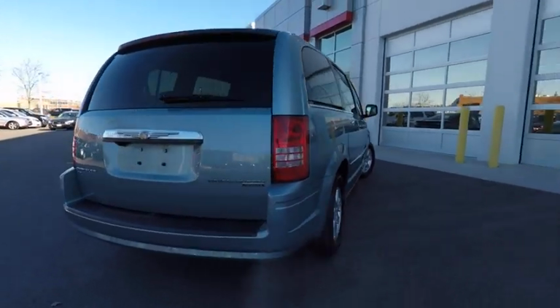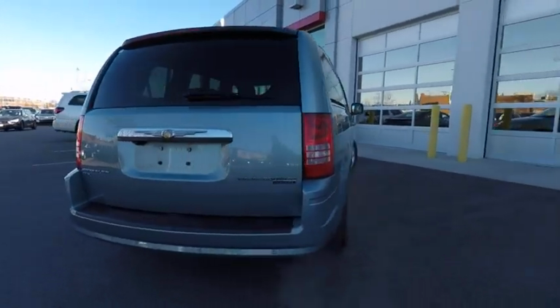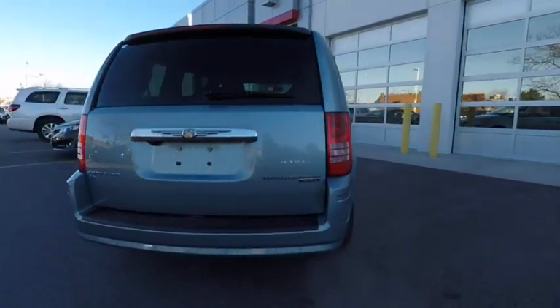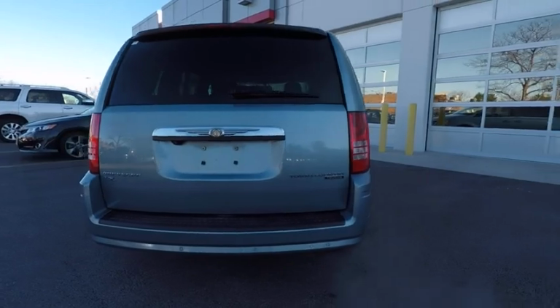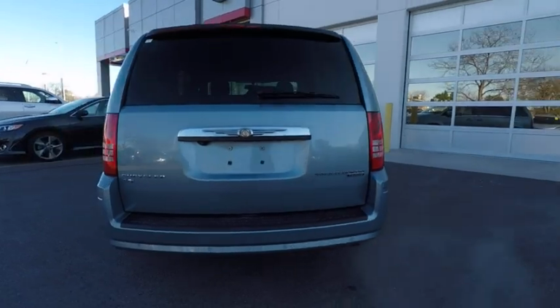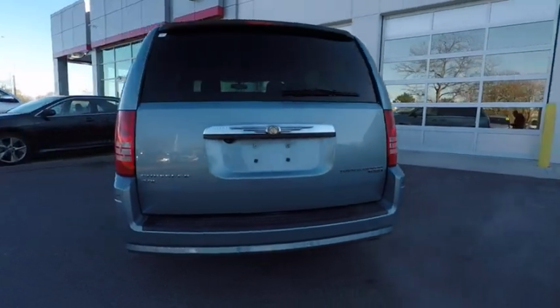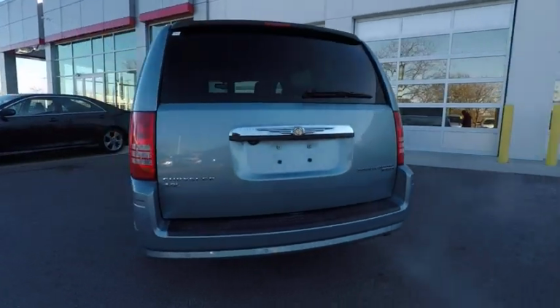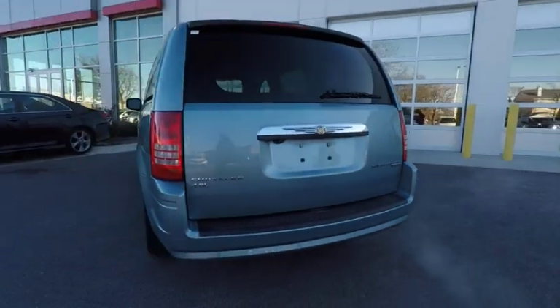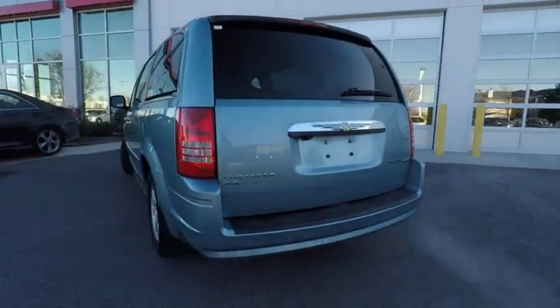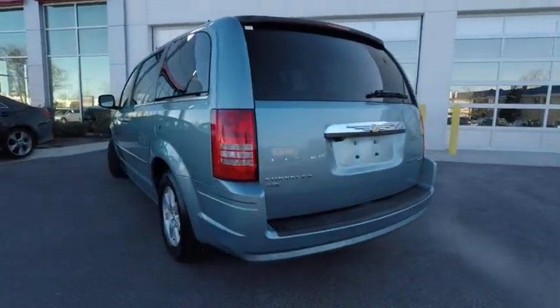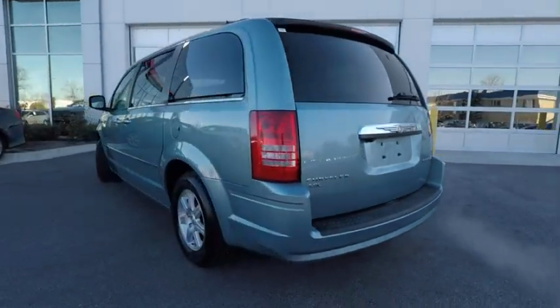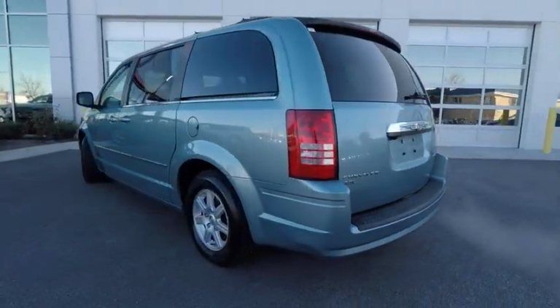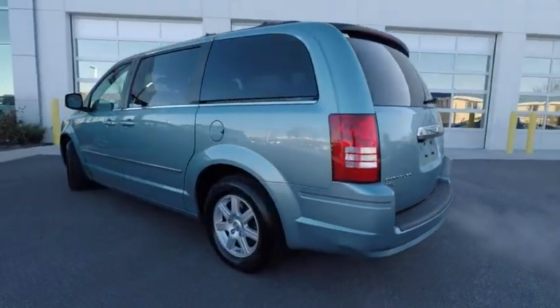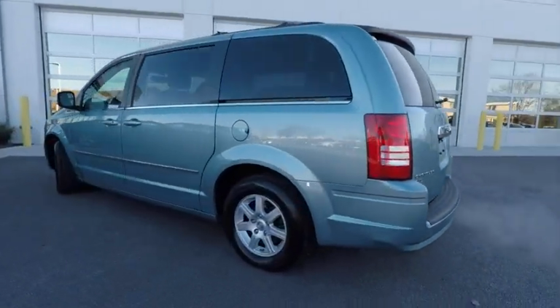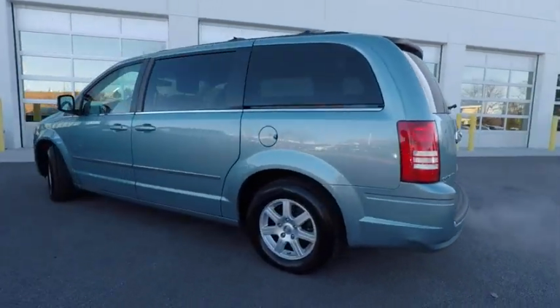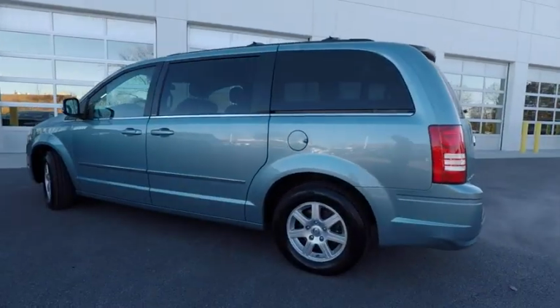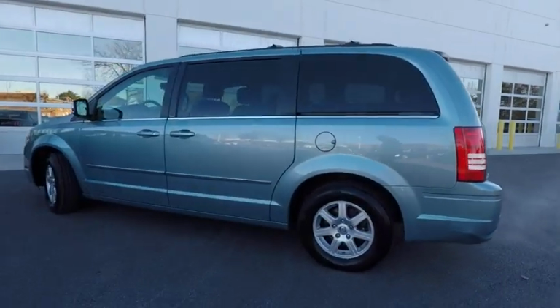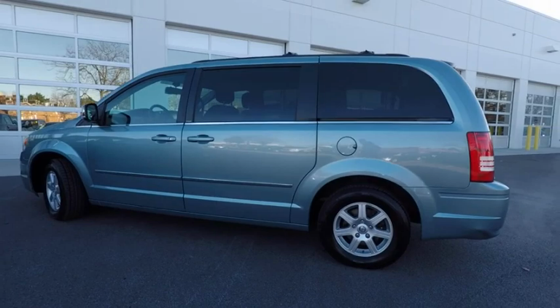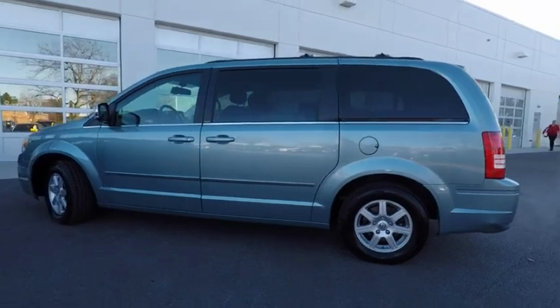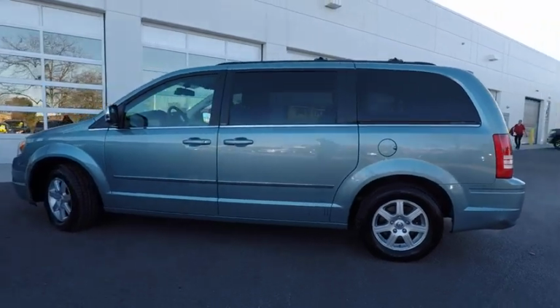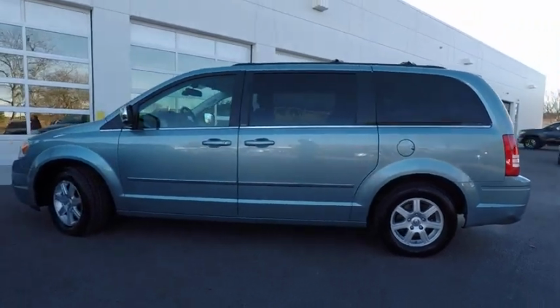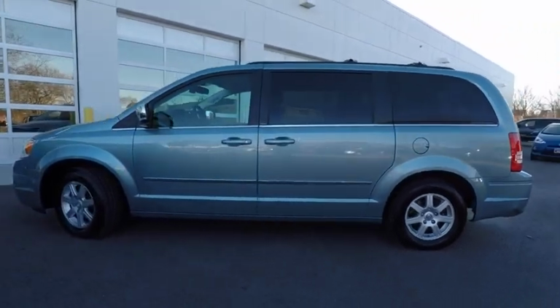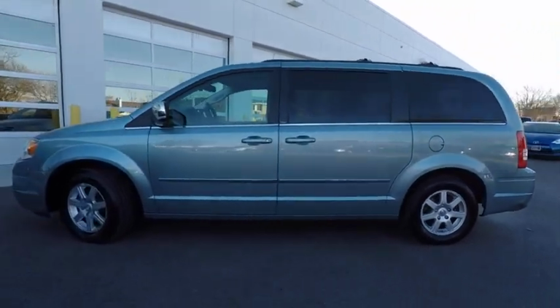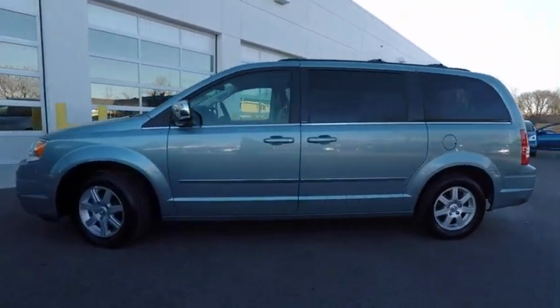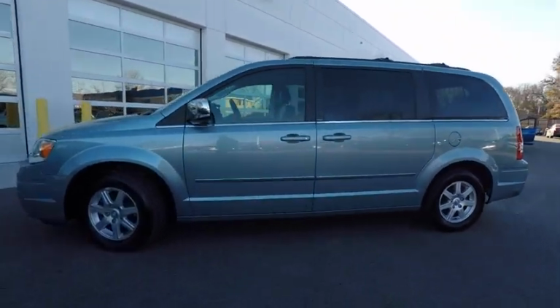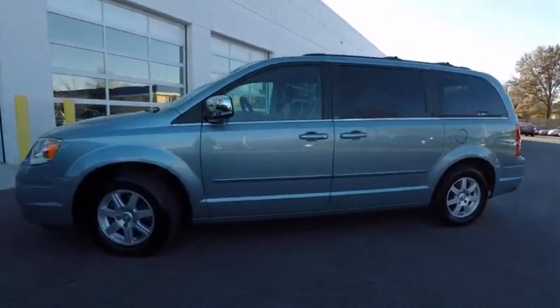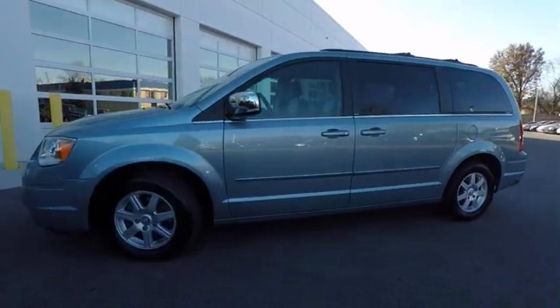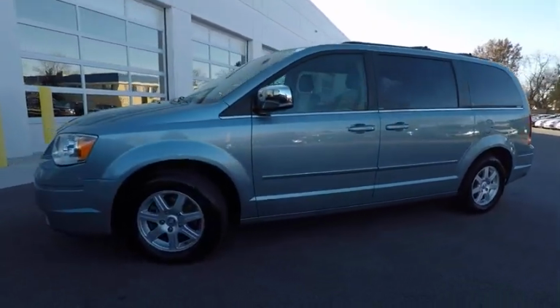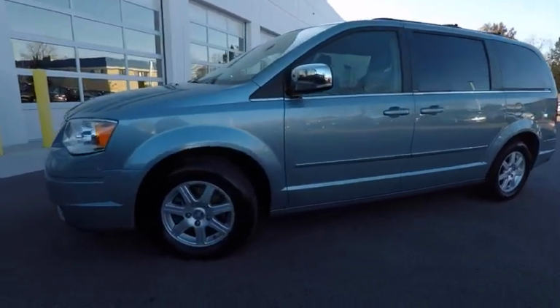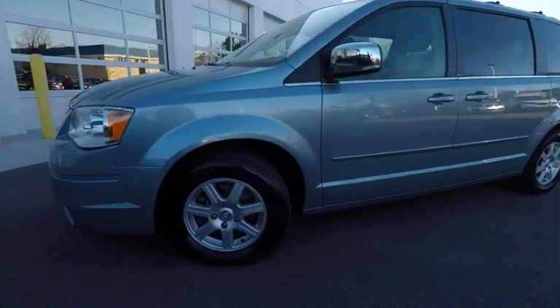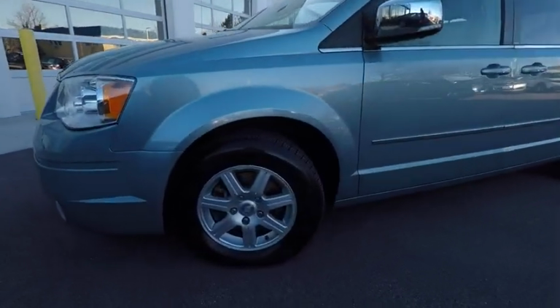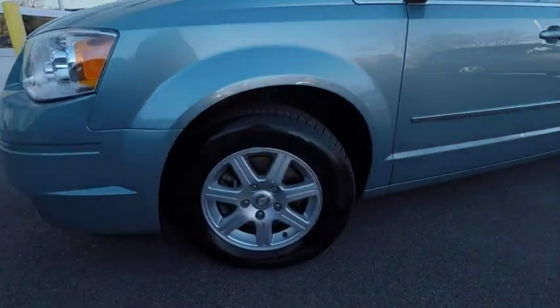Seat 7 comfortably and choose from Stow & Go Seating or the innovative Swivel & Go Seating, and is priced below $15,000. This vehicle has less than 70,000 miles.